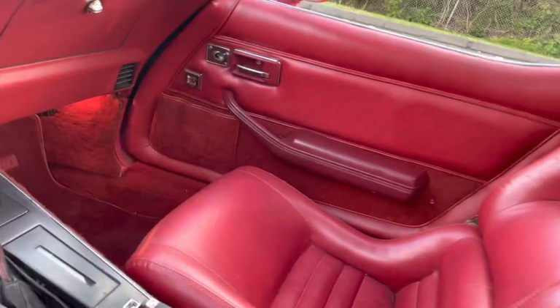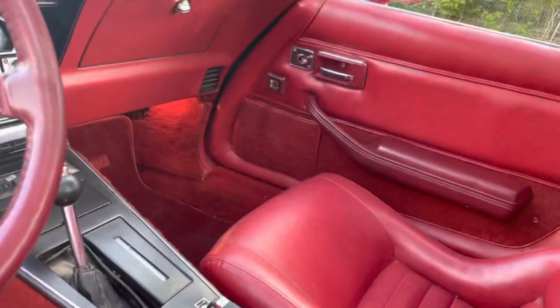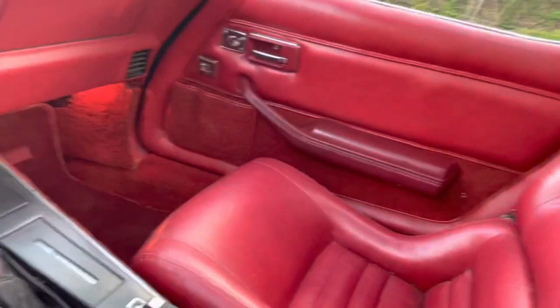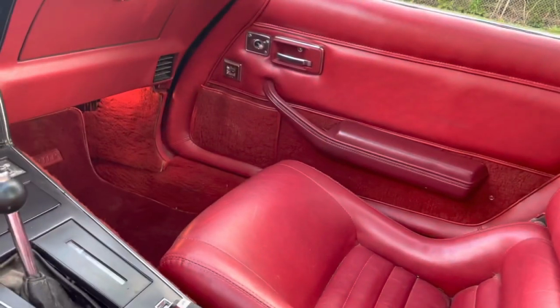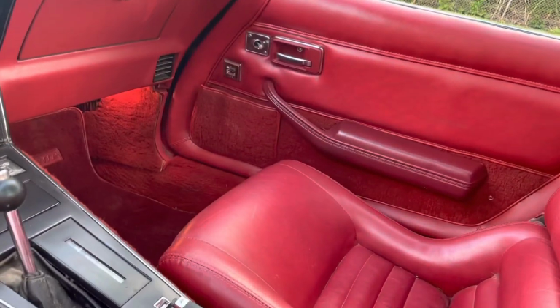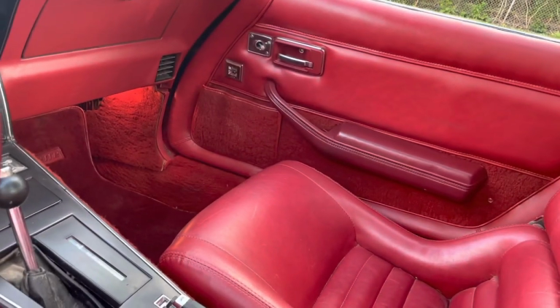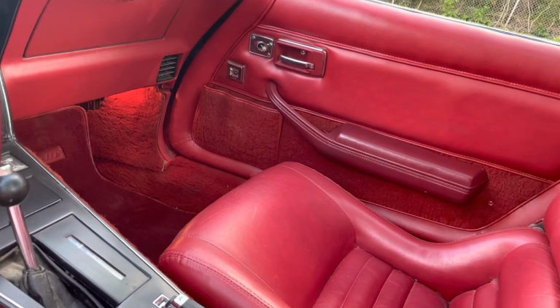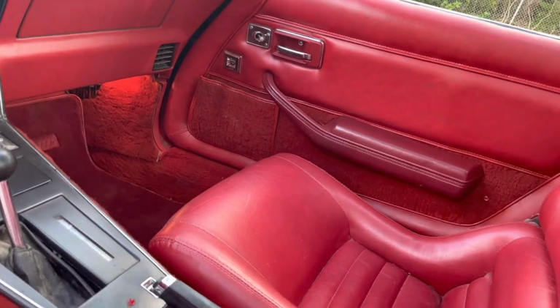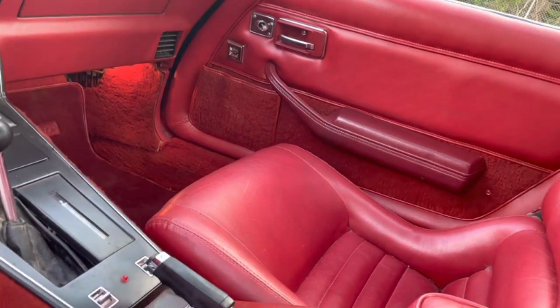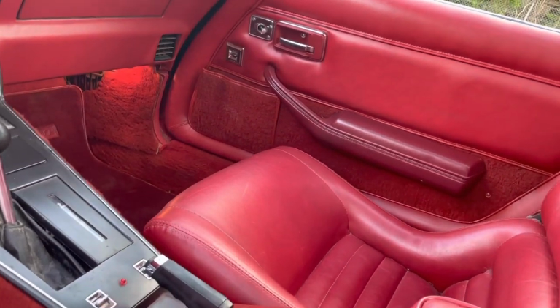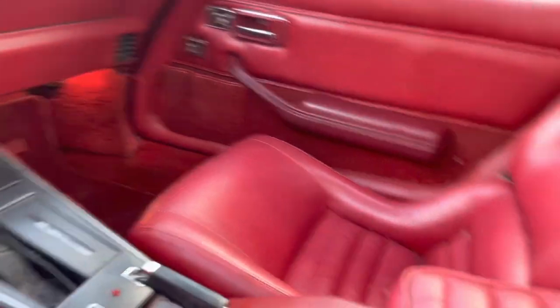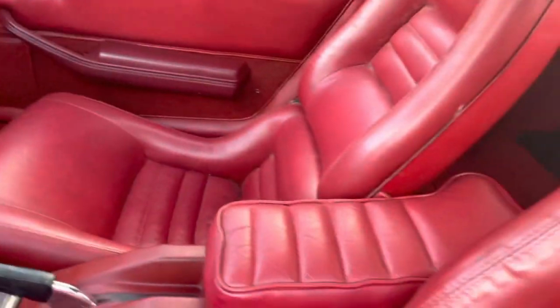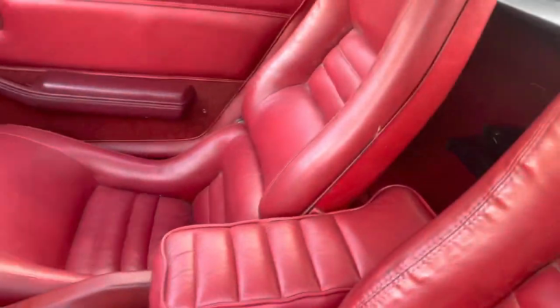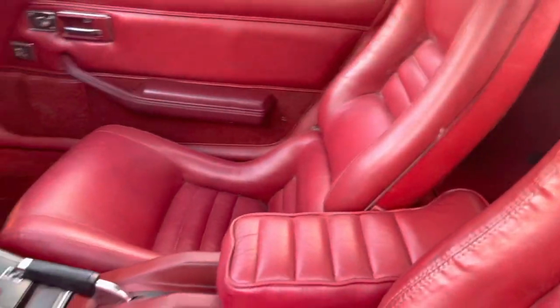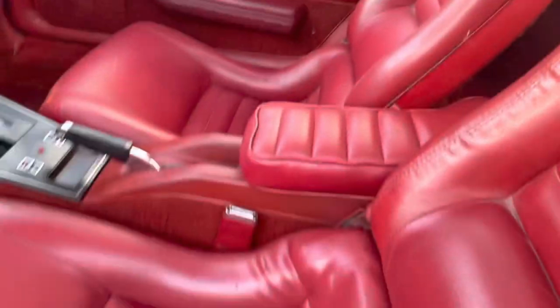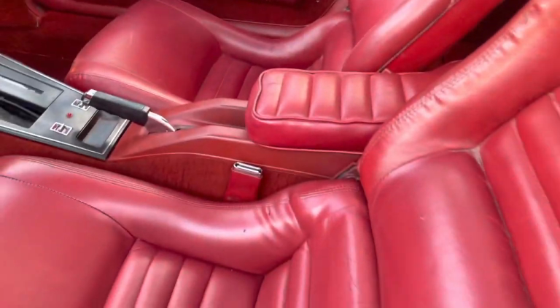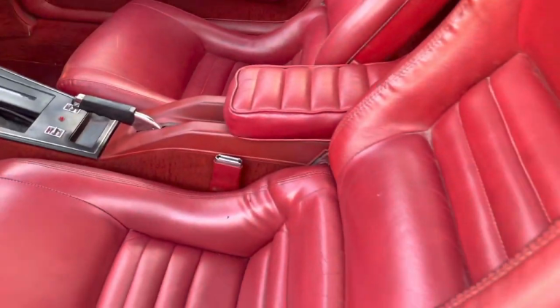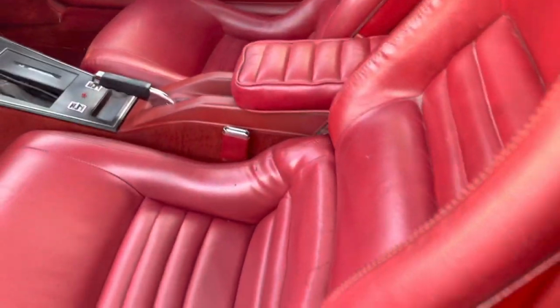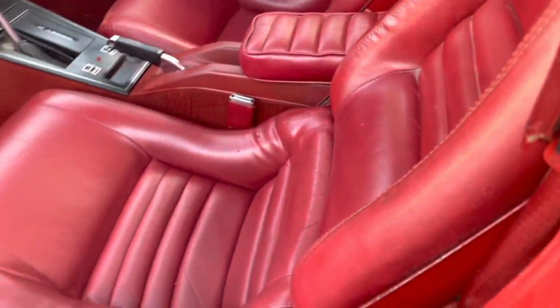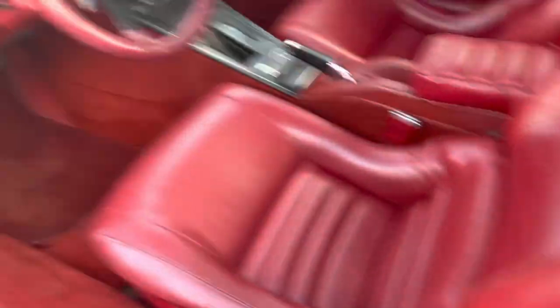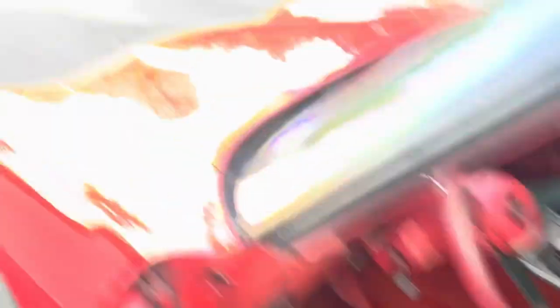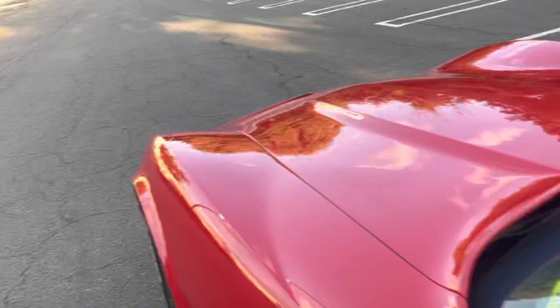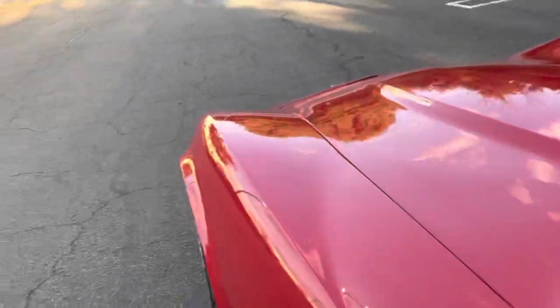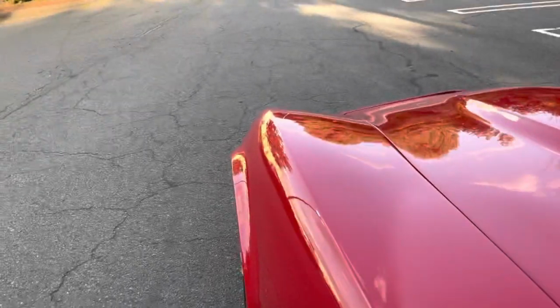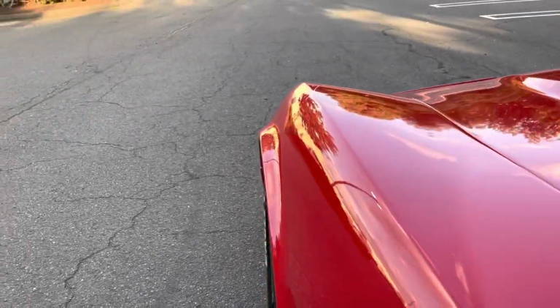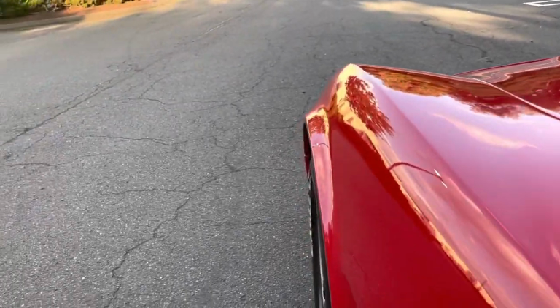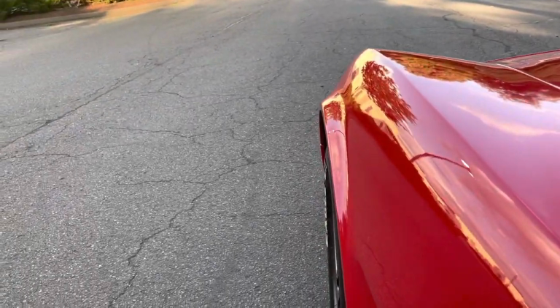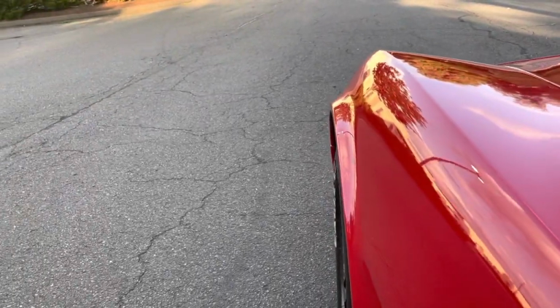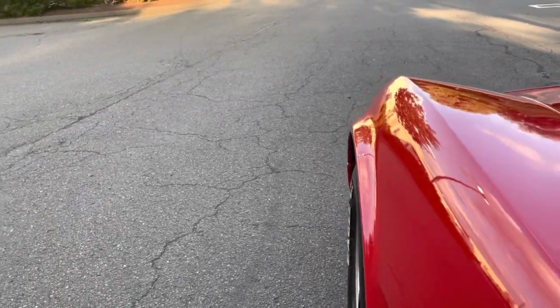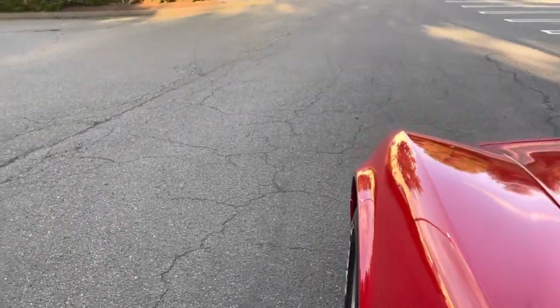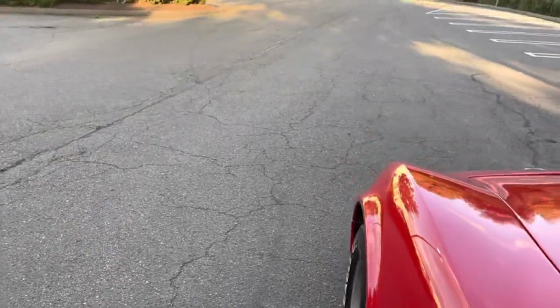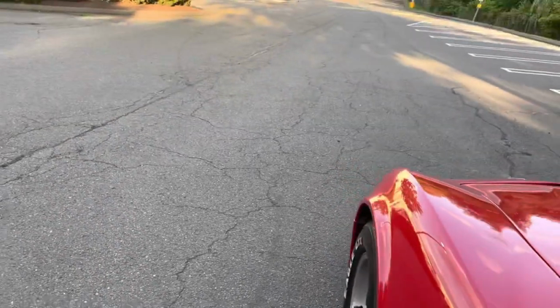As you can see, the accent lights work underneath there — you can see them lit up. All the accent lights work when you open the doors. Let's open the hood real quick.